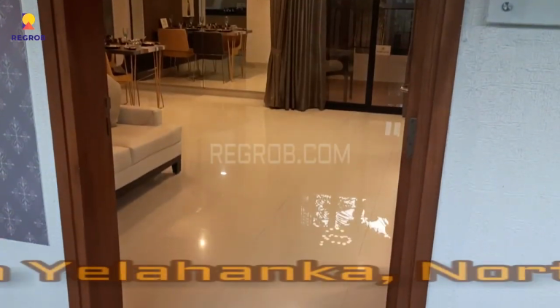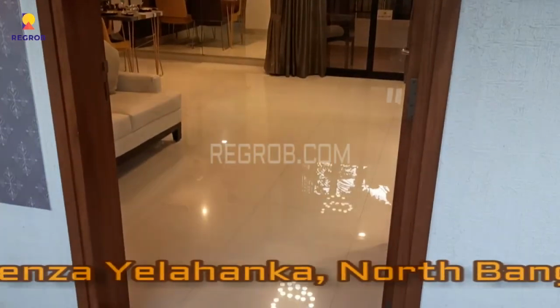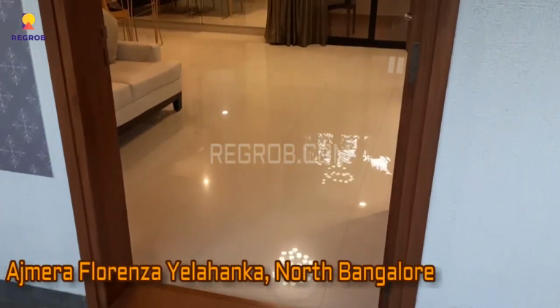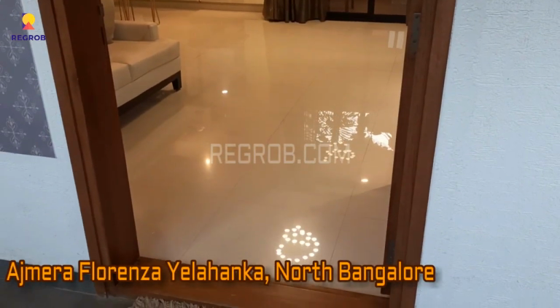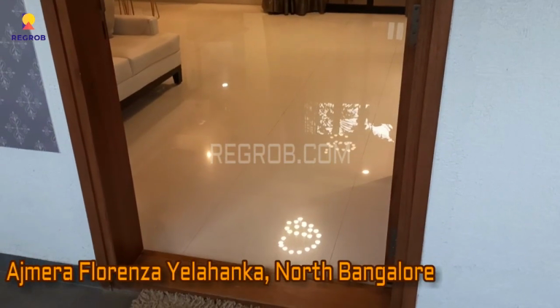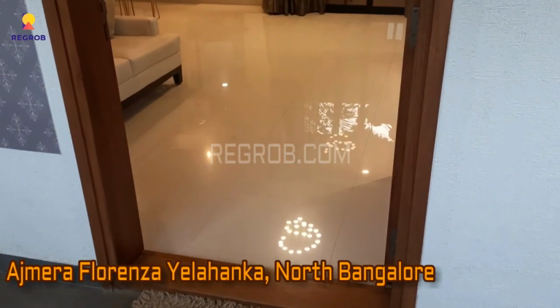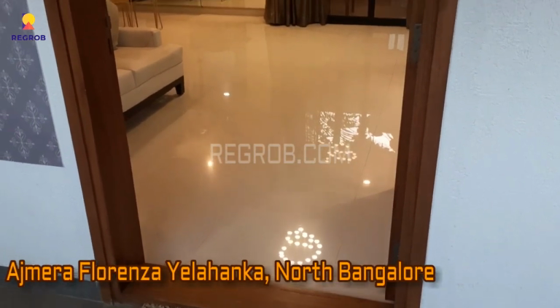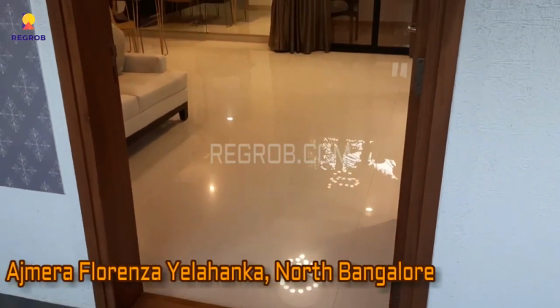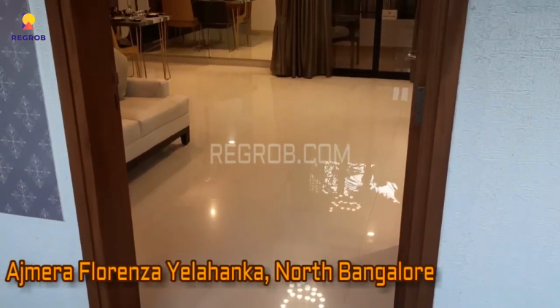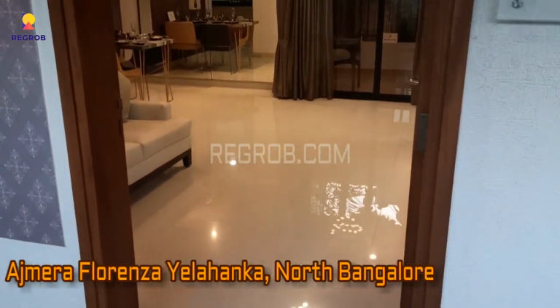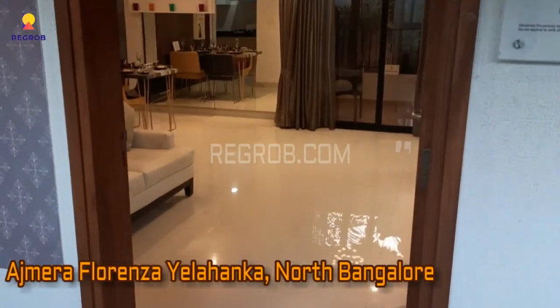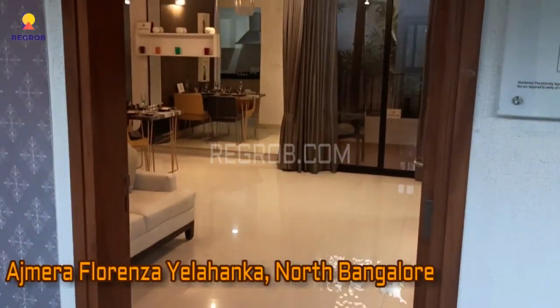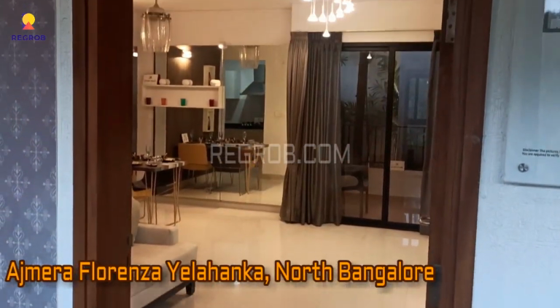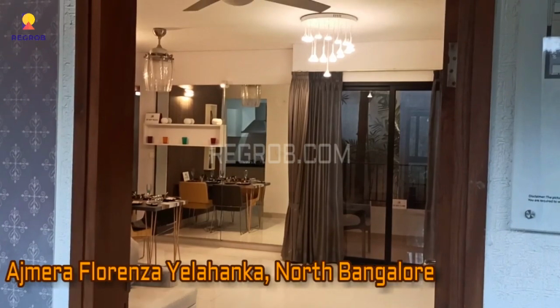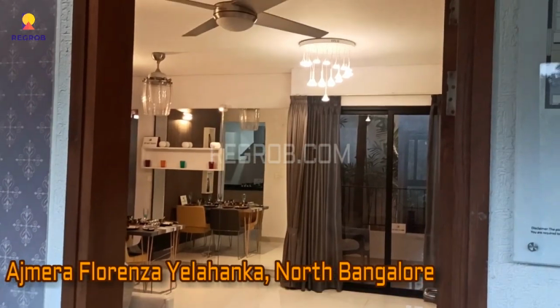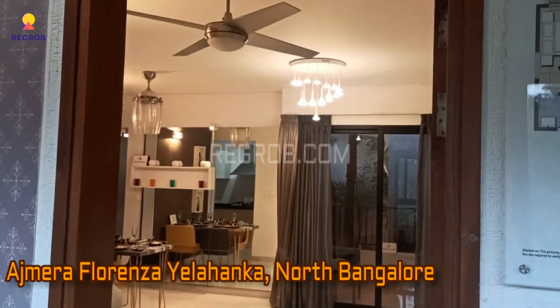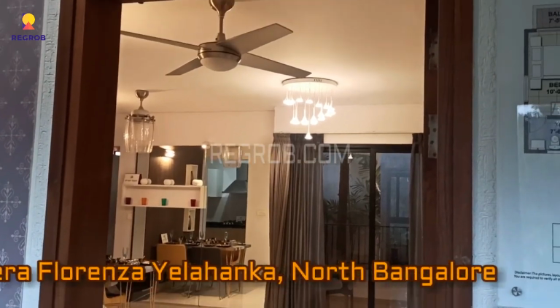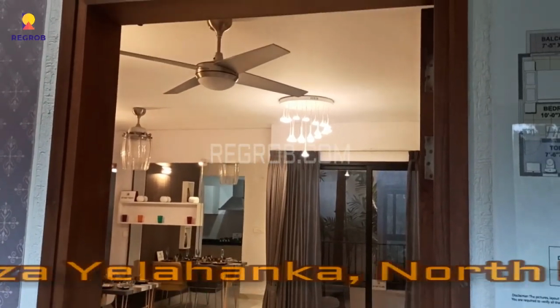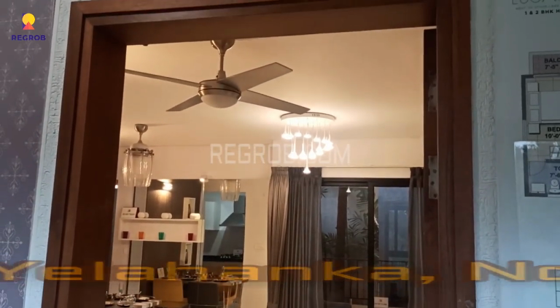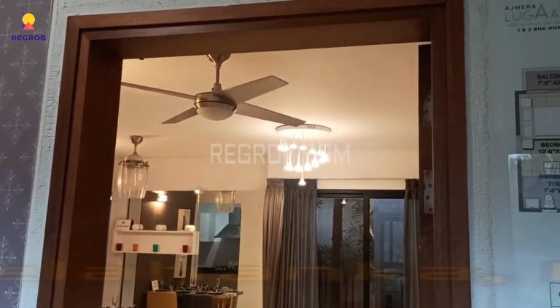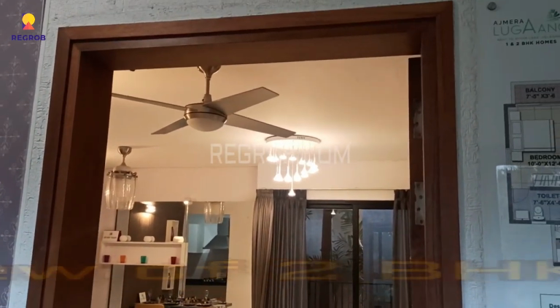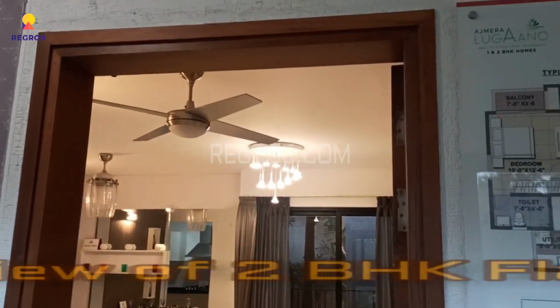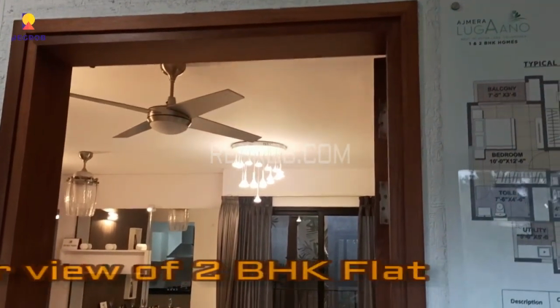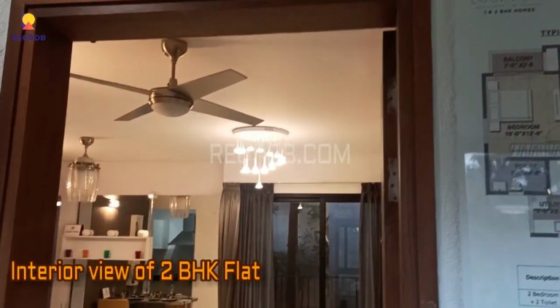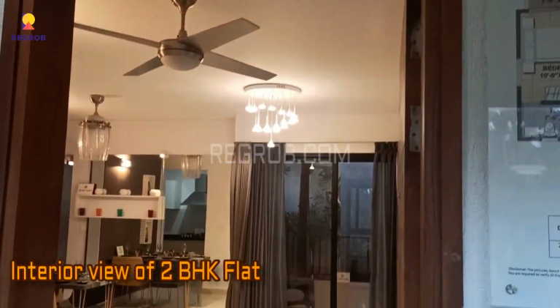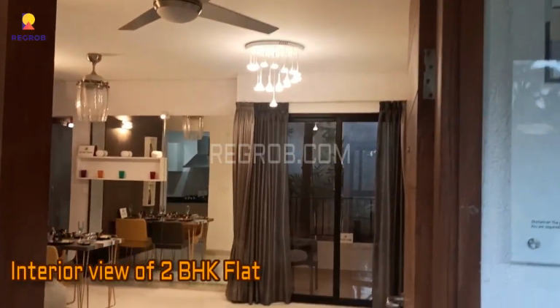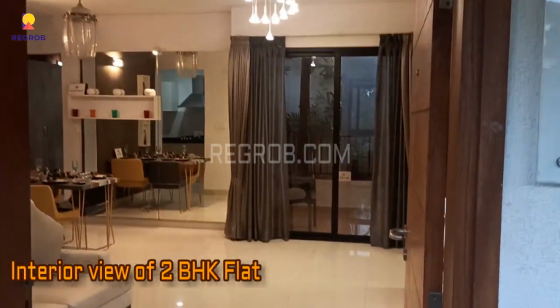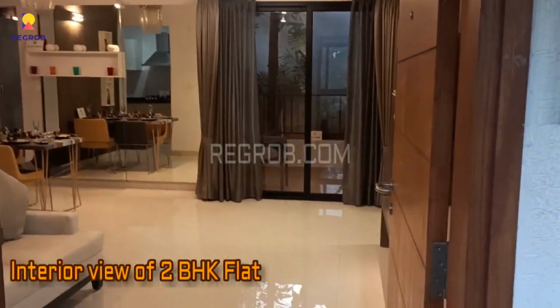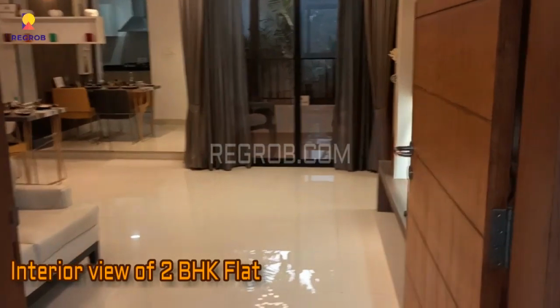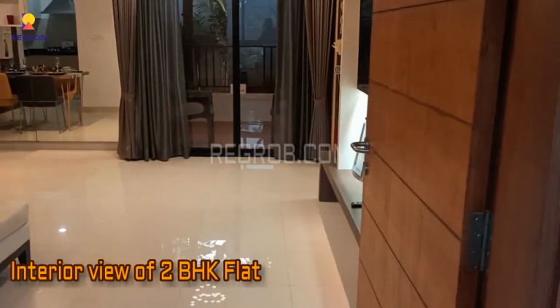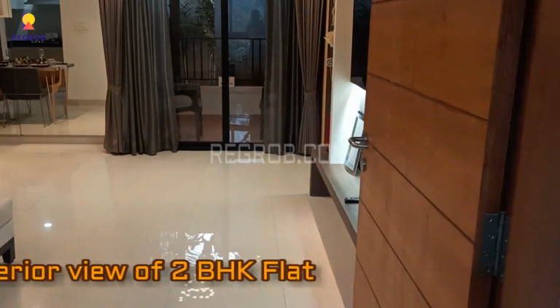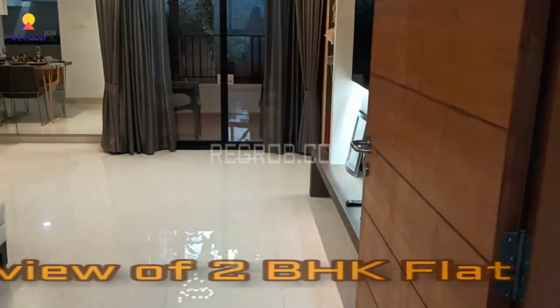Hi everyone, so in today's video we are at Ajmera Florenza residential project located in Yelahanka, North Bangalore, and here we will give you the interior view of a 2BHK flat.